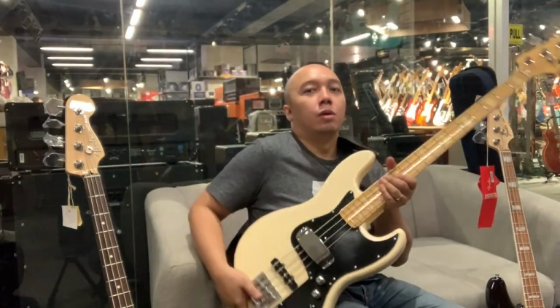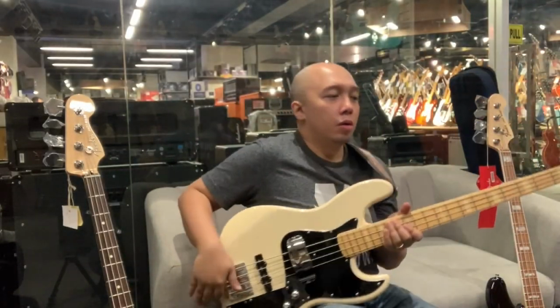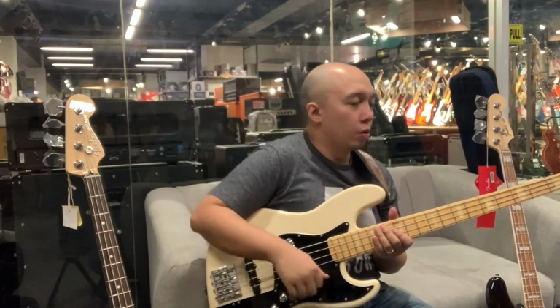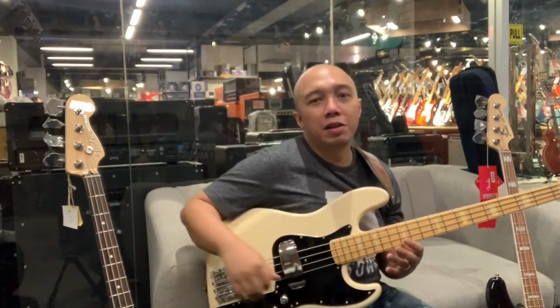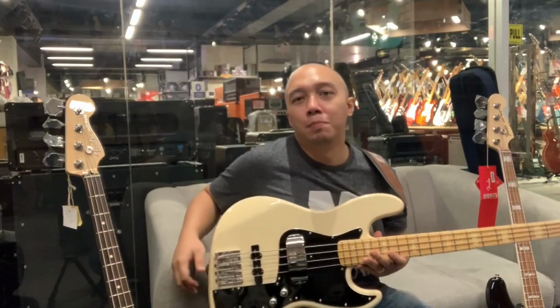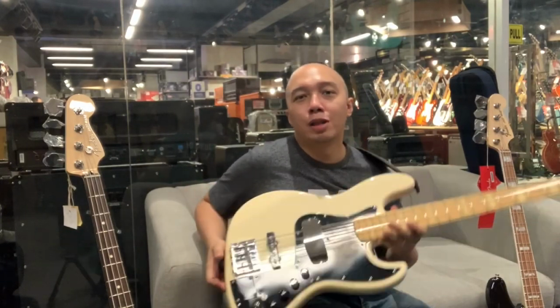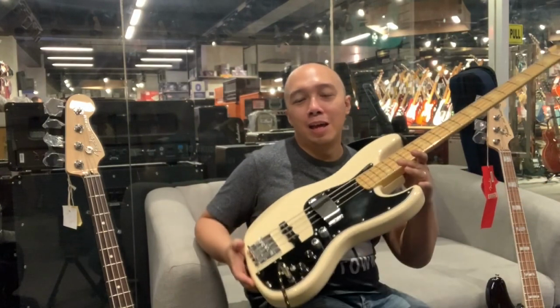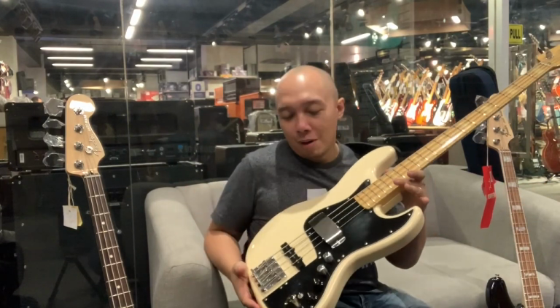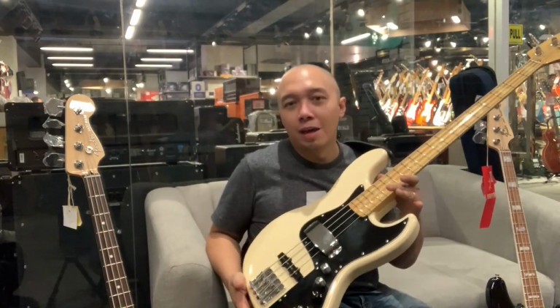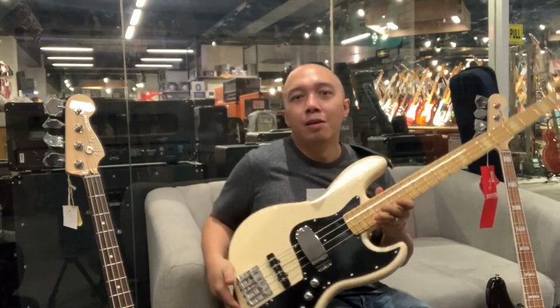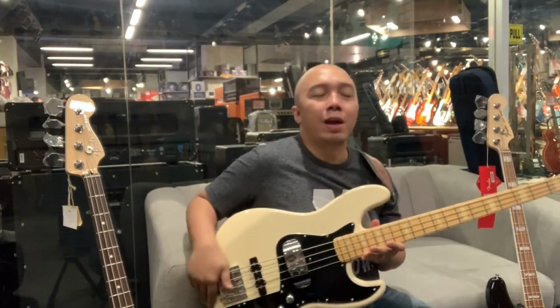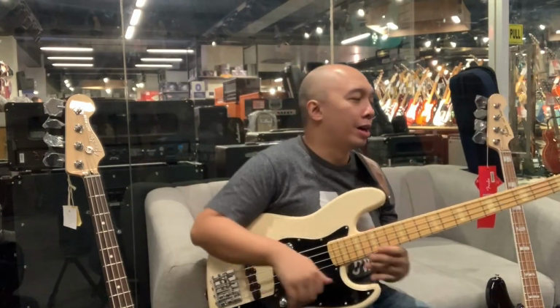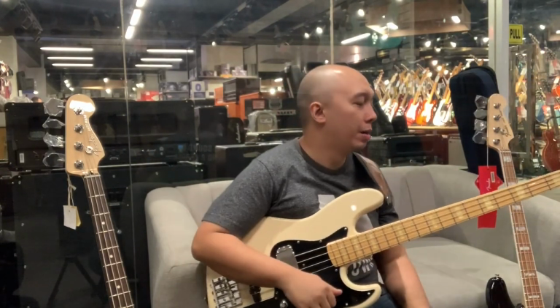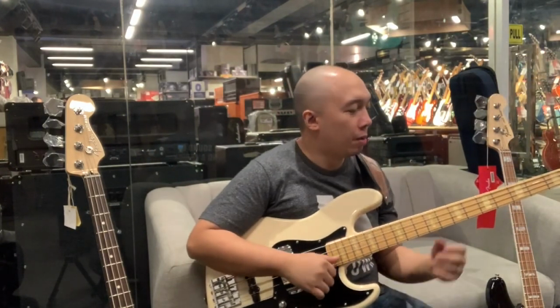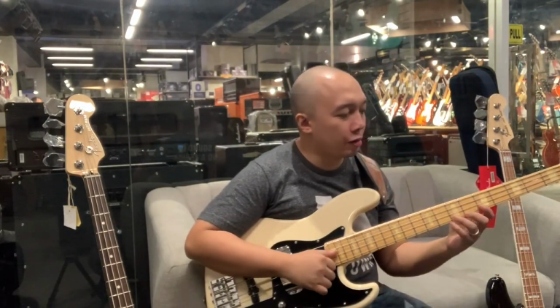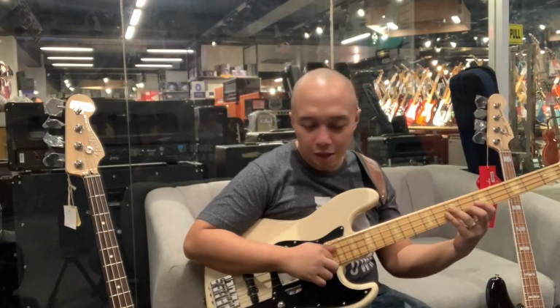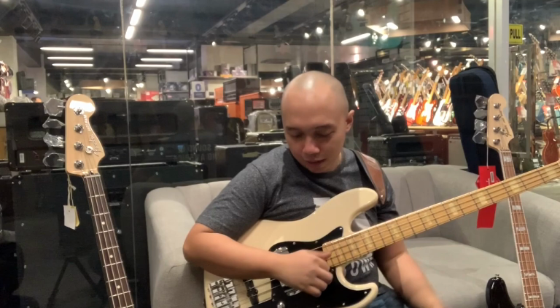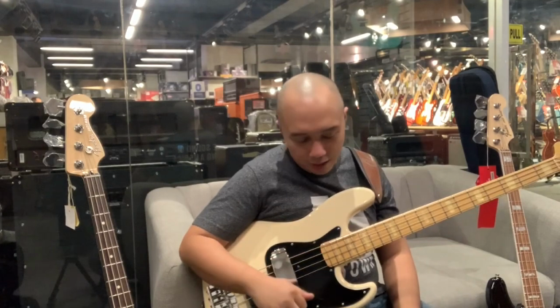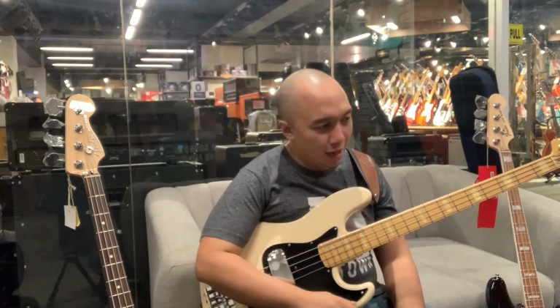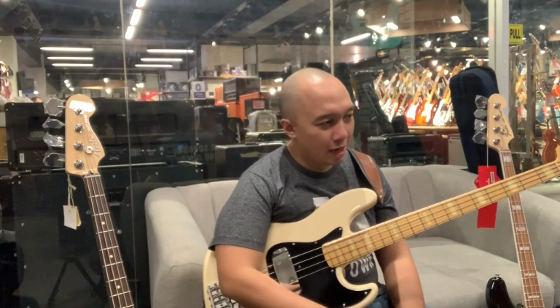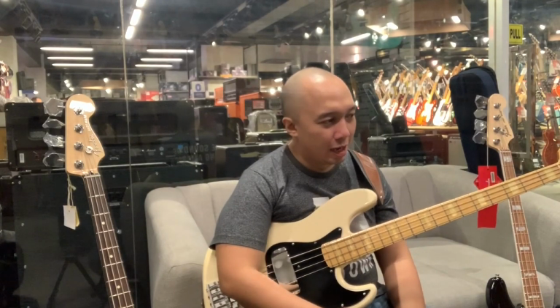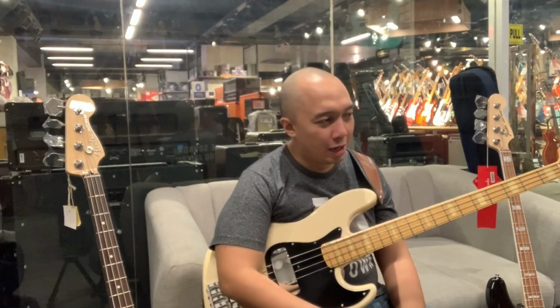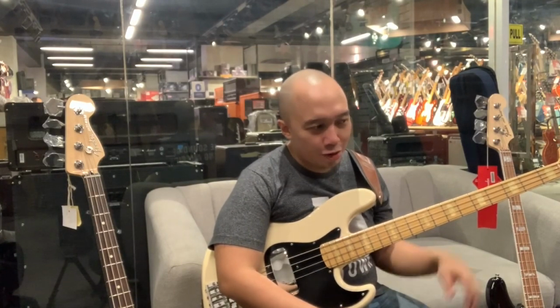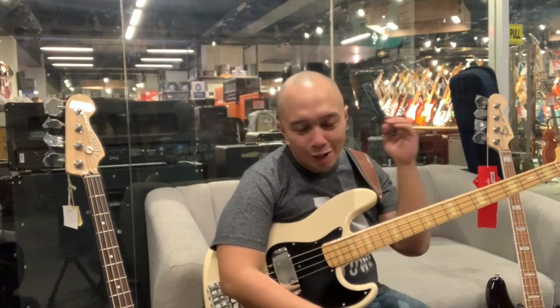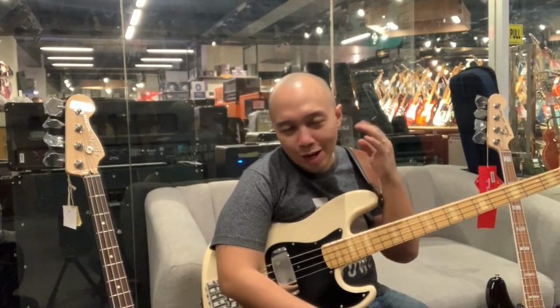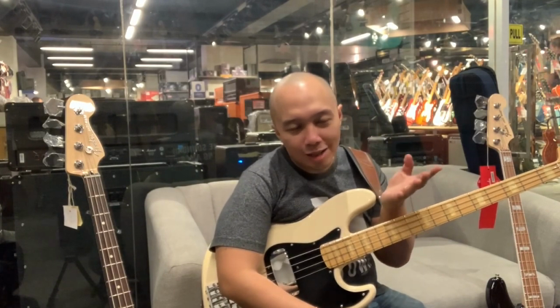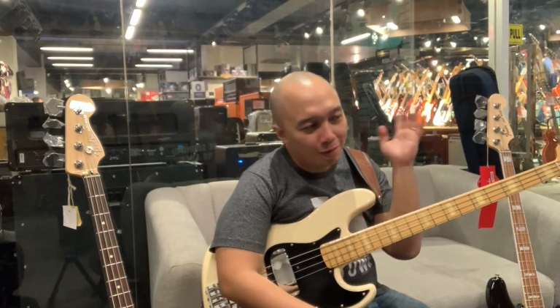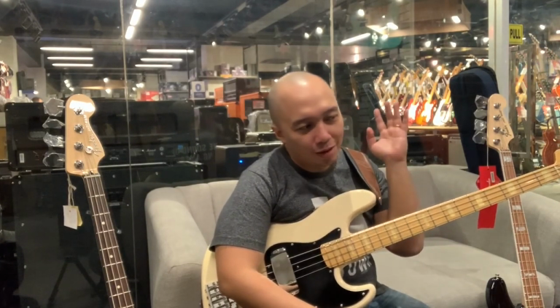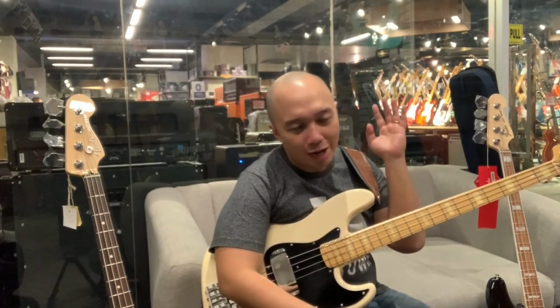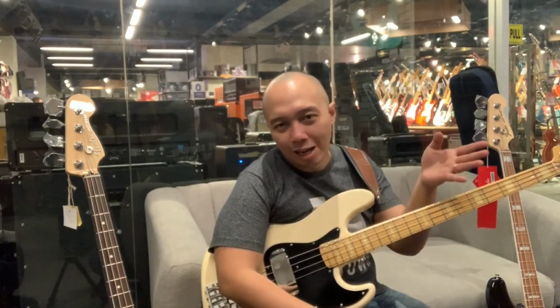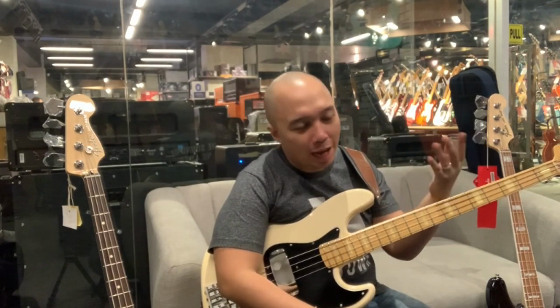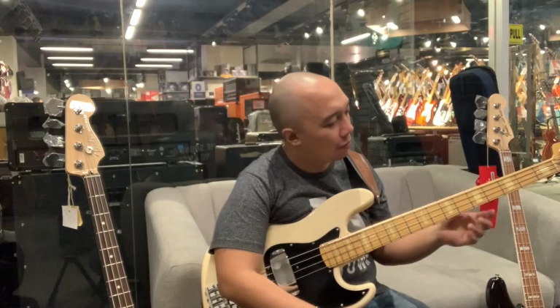So lastly, I brought in my Fender Marcus Miller. I just wanted to hear it on an Aguilar amplifier.